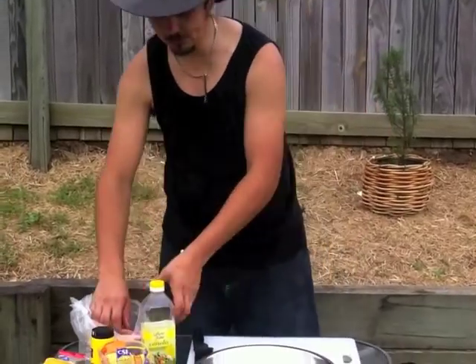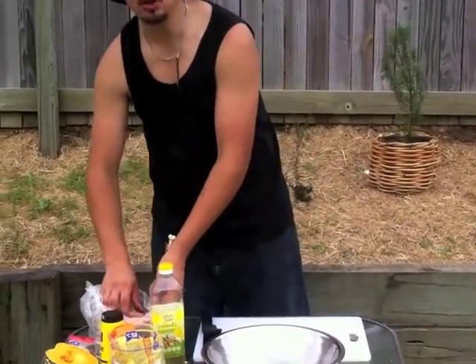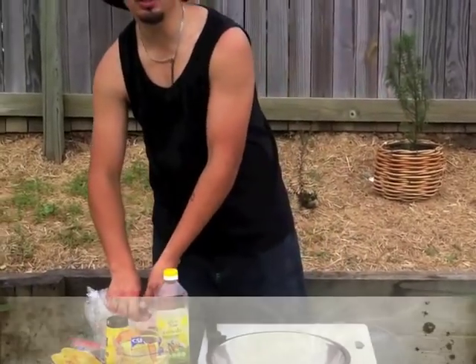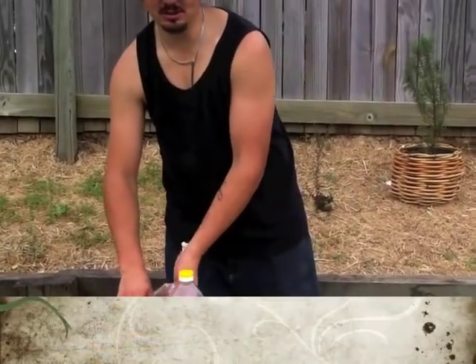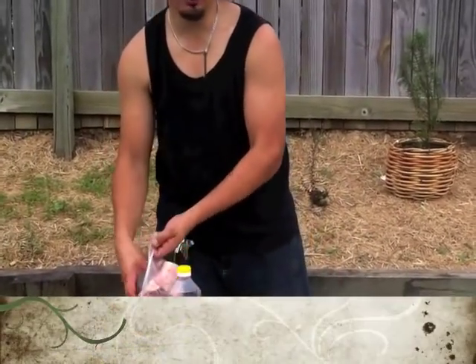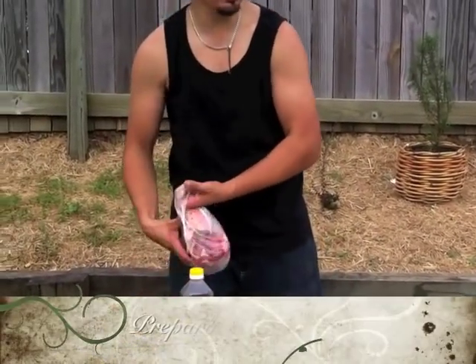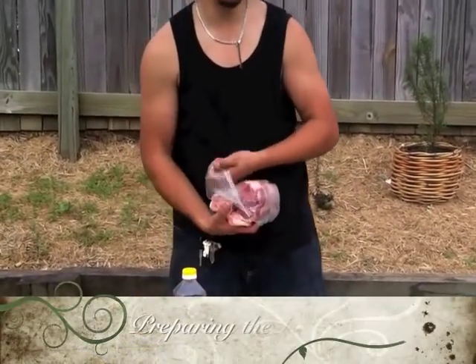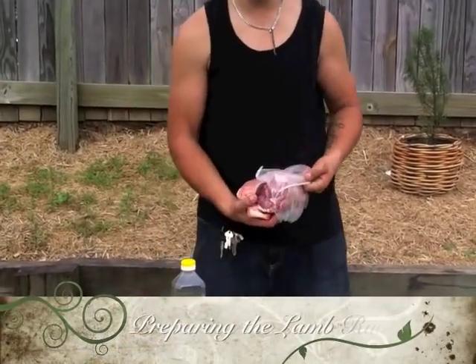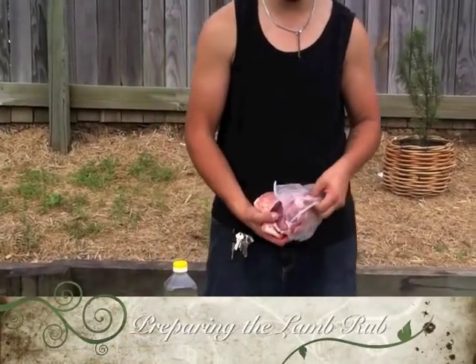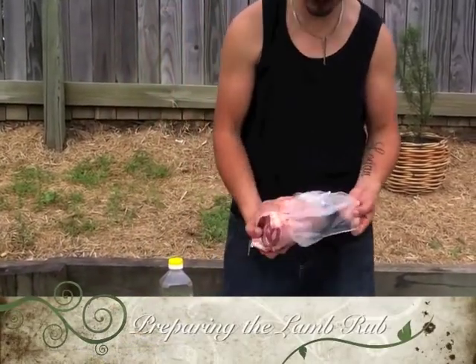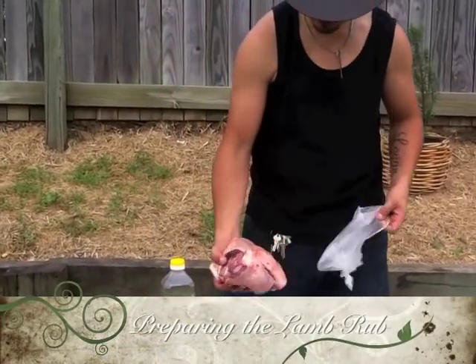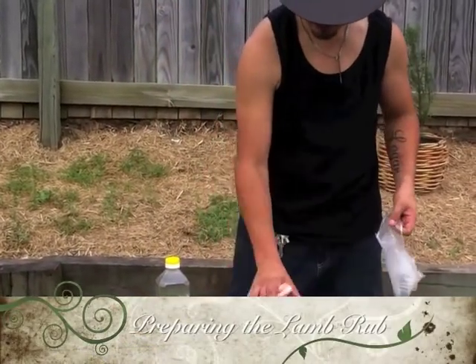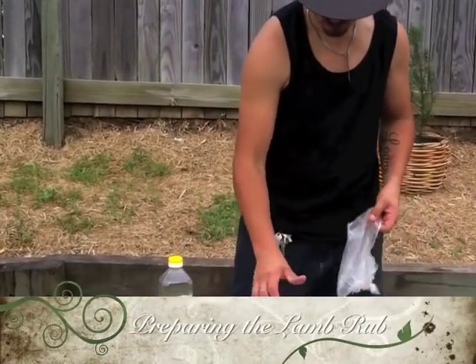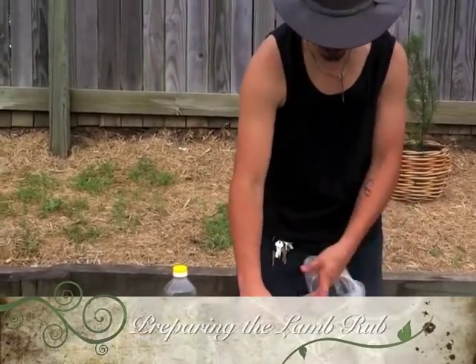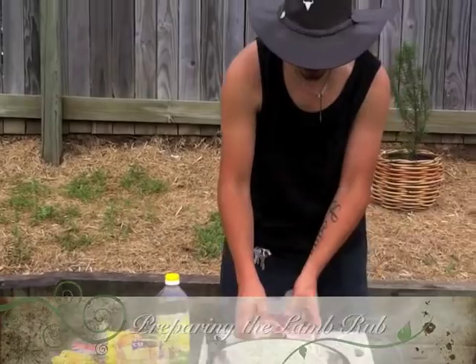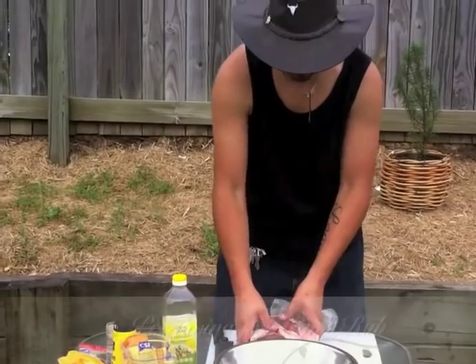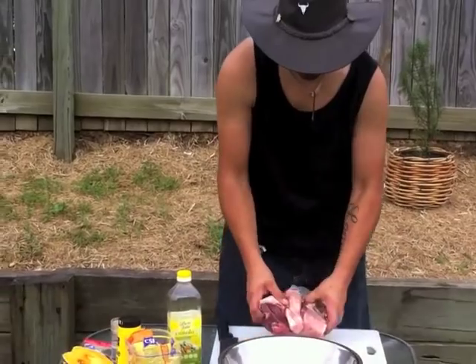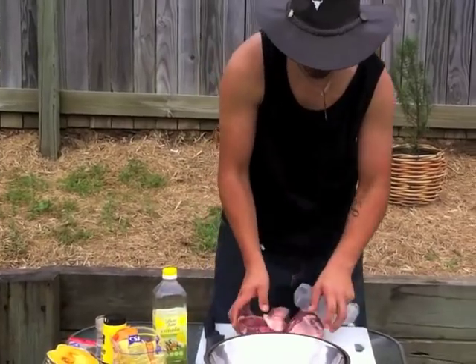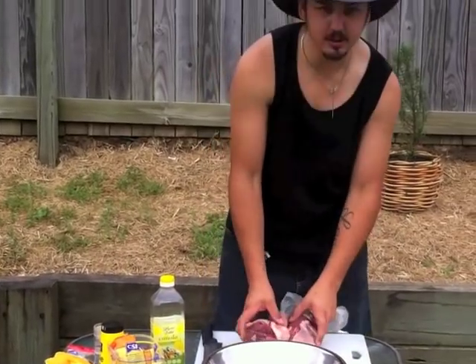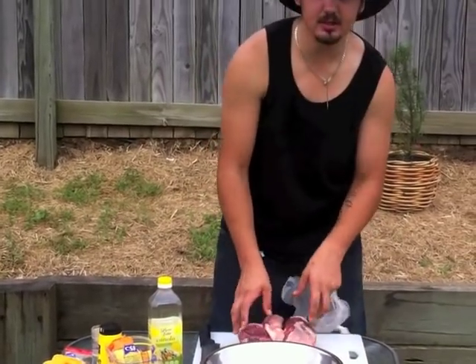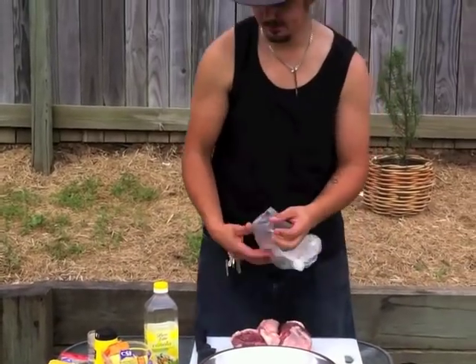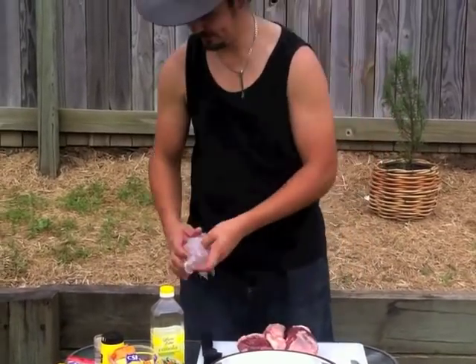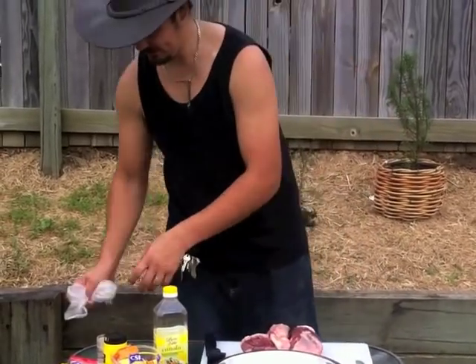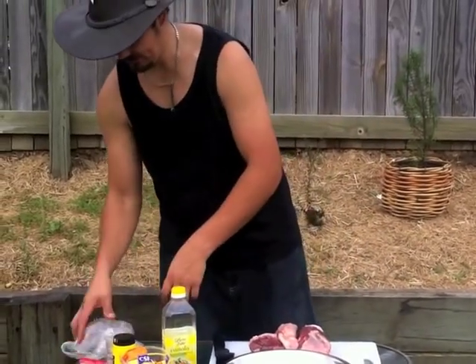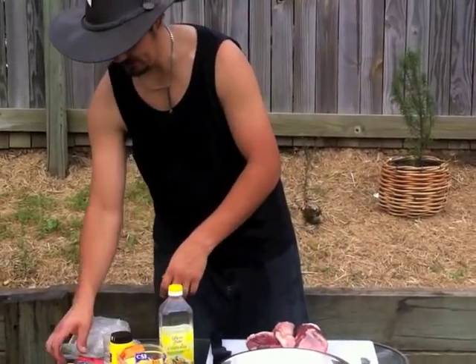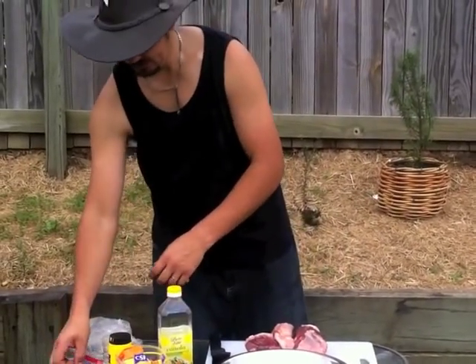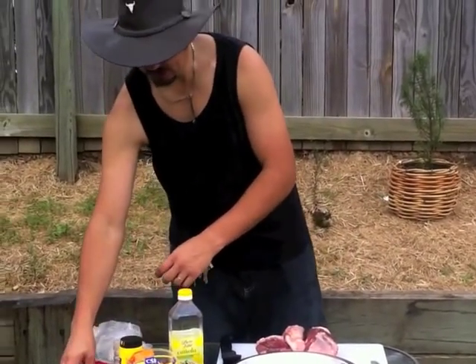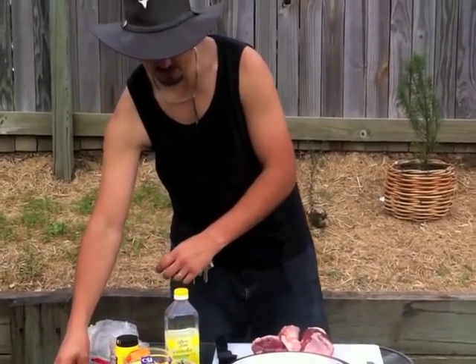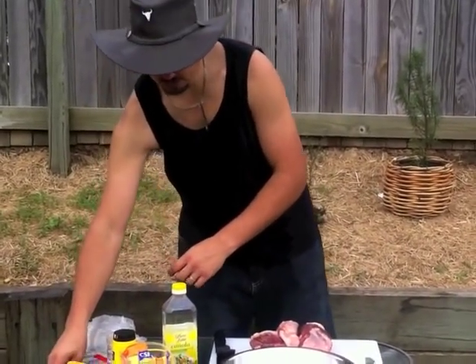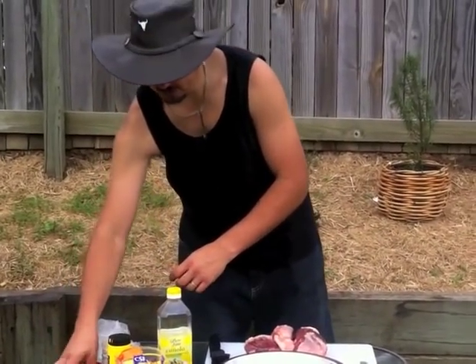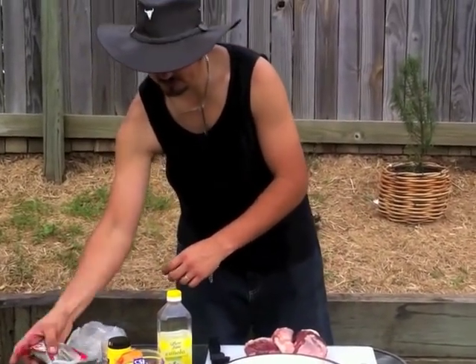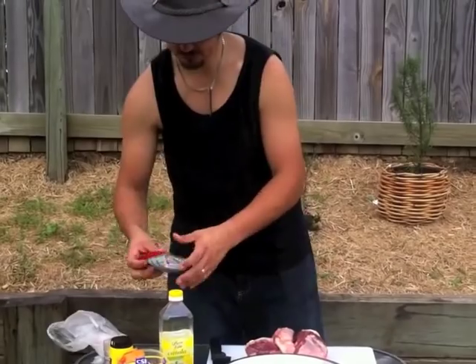Today I'll be cooking roast lamb. I've gone to the butcher and got a nice two kilo size lamb. I've had him cut it in half. Now, into the bowl, I'm going to make my marinade.